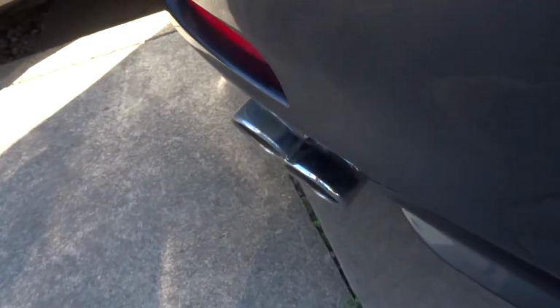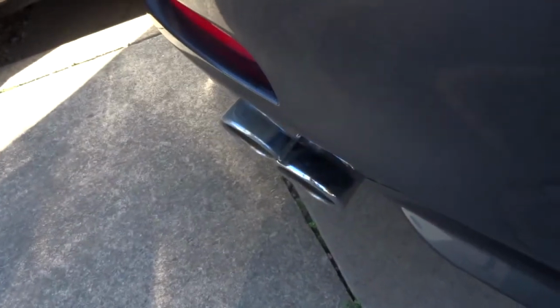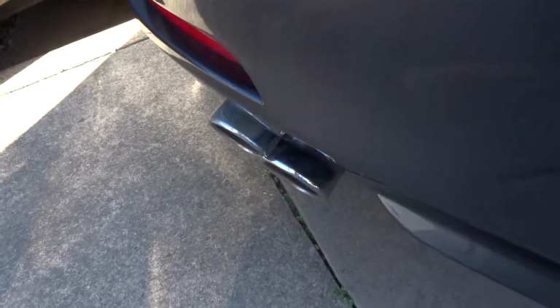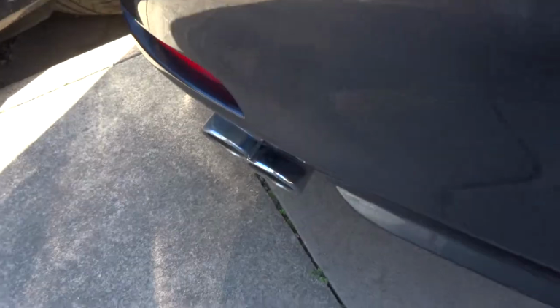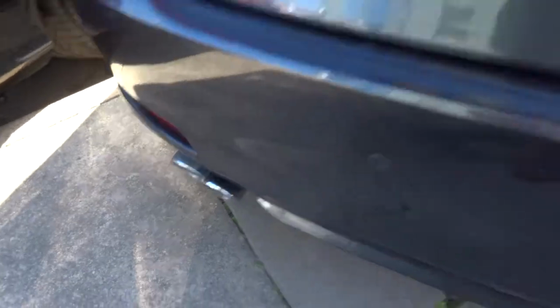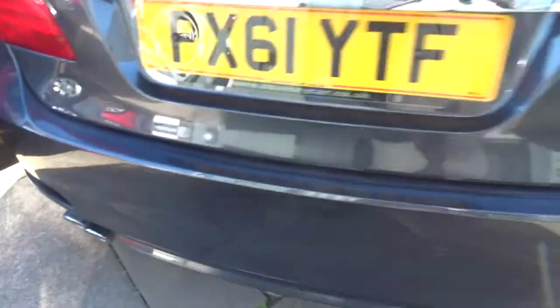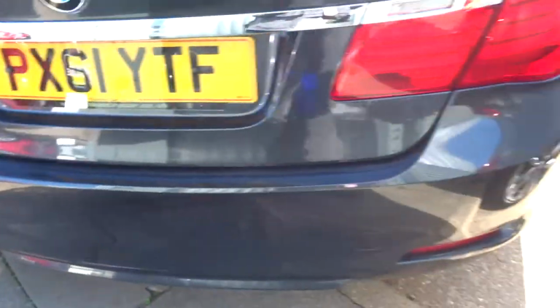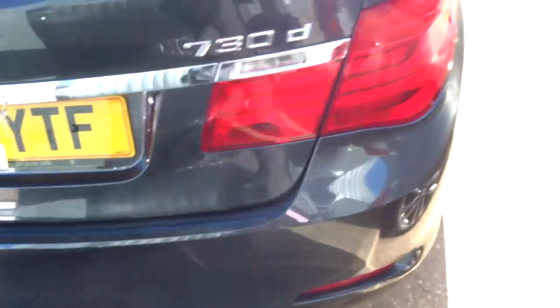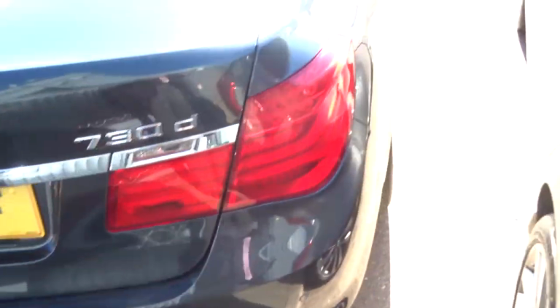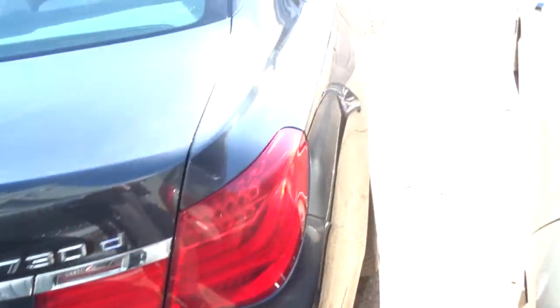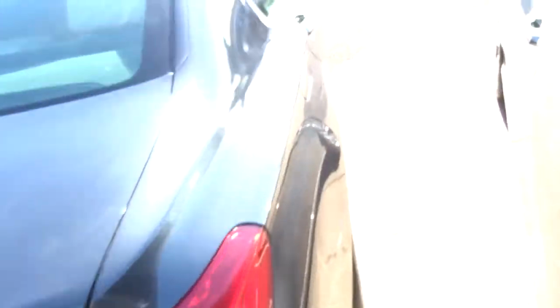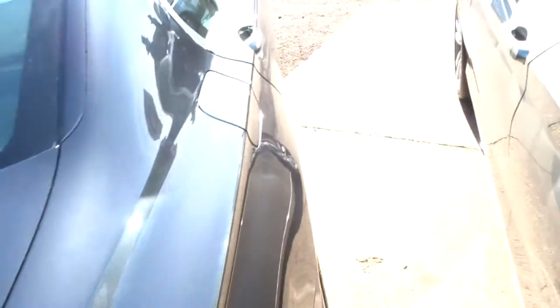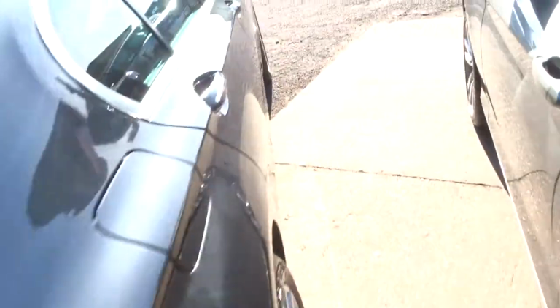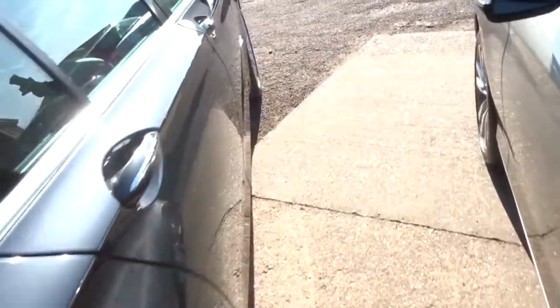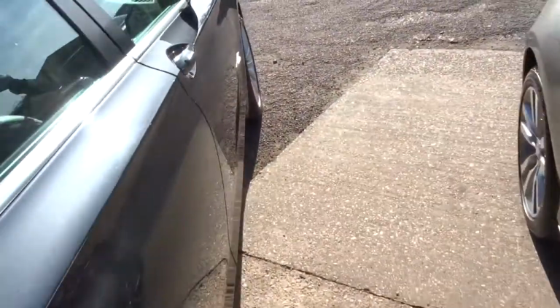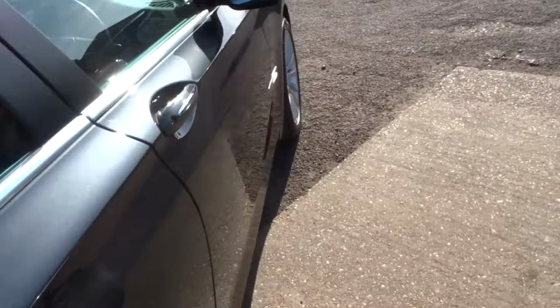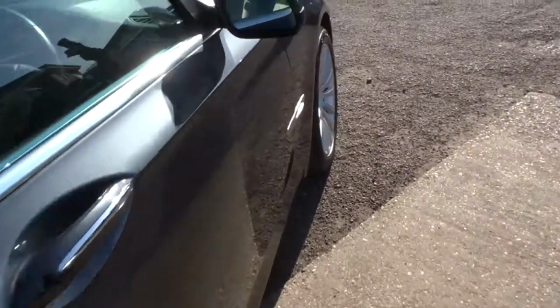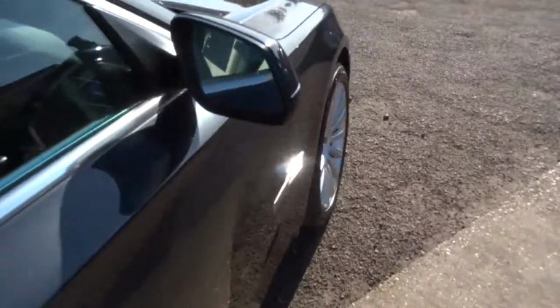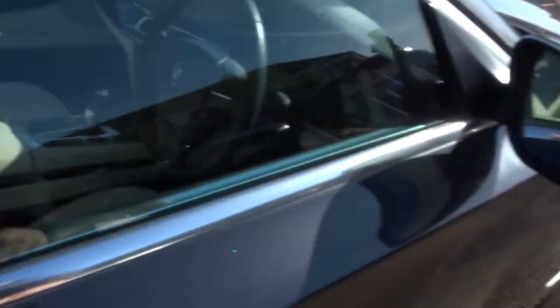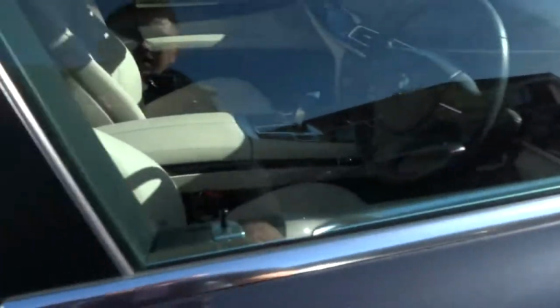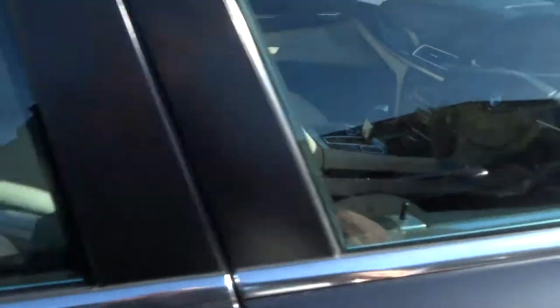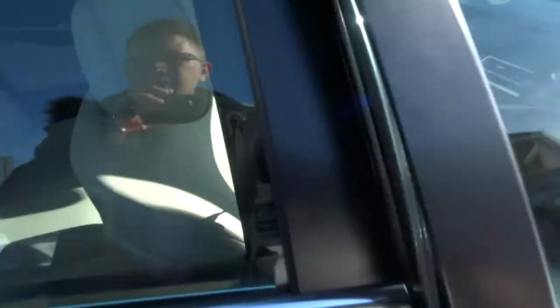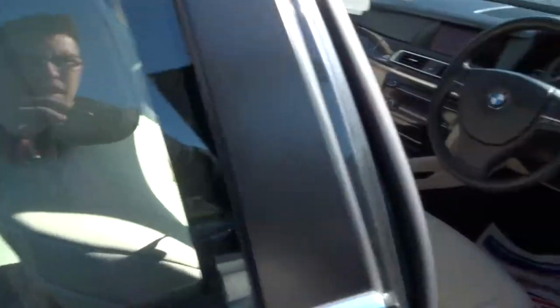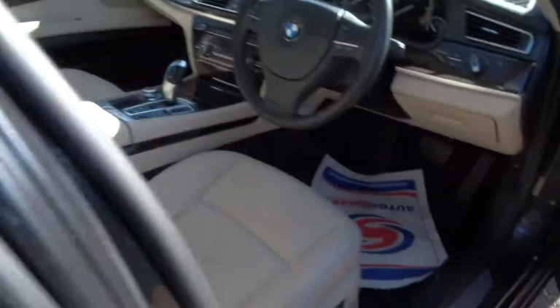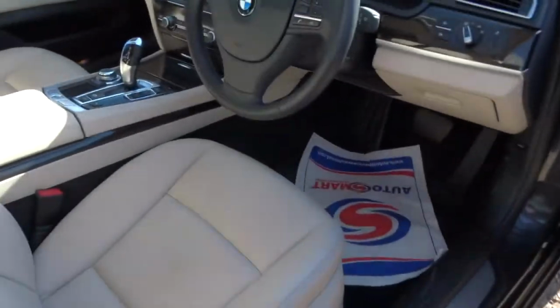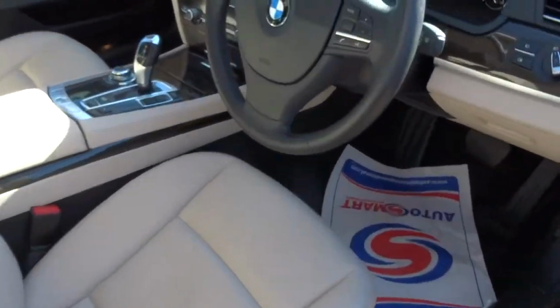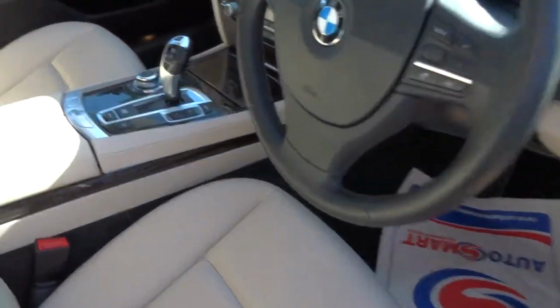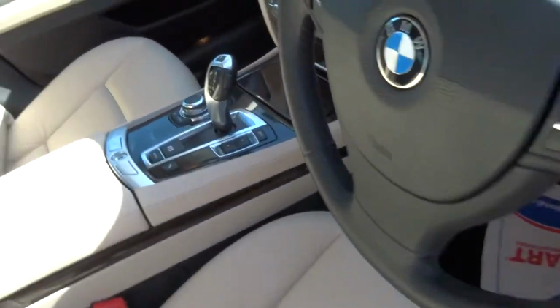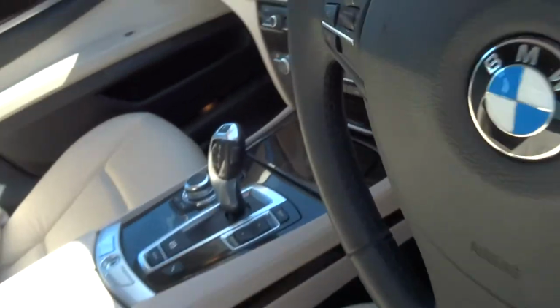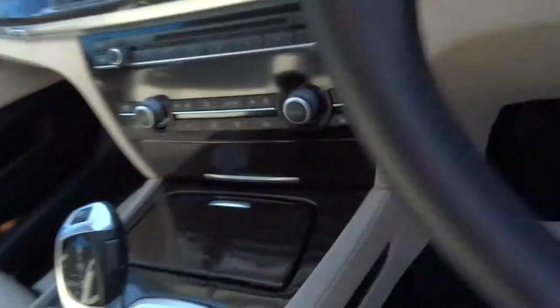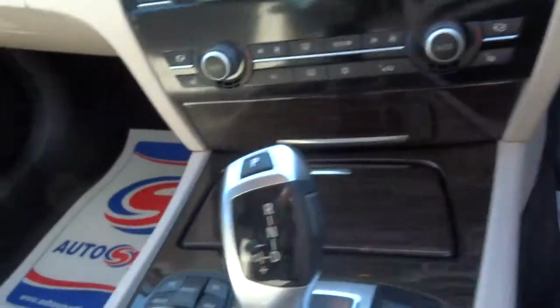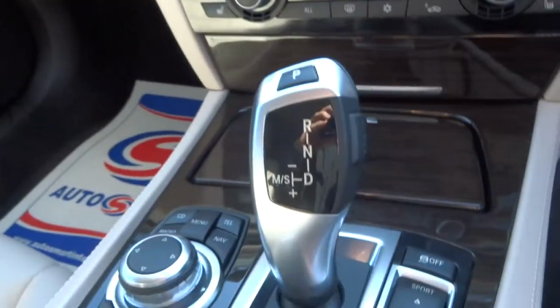Dual exhausts. Reversing sensors. It's got a lot of specifications on the car. I've written them all below in the description, feel free to have a look.